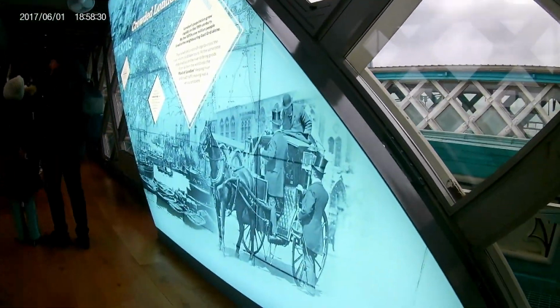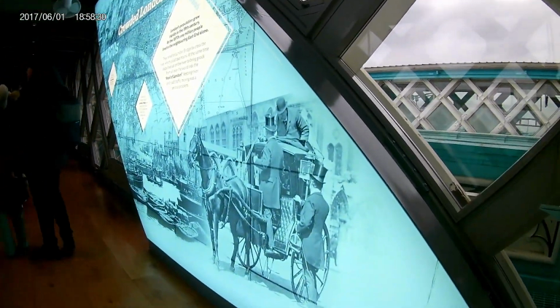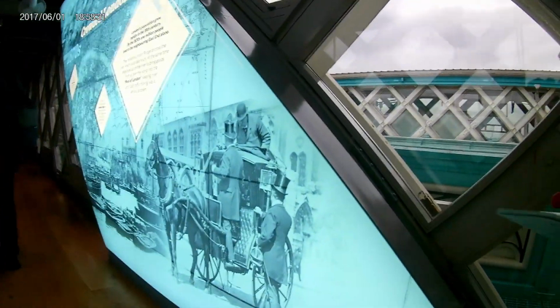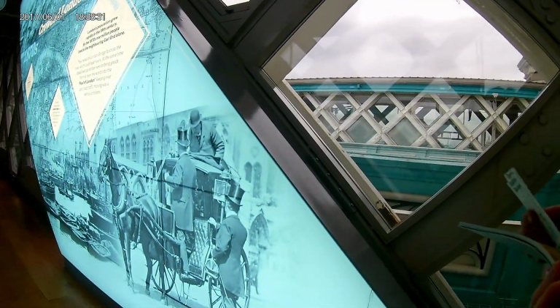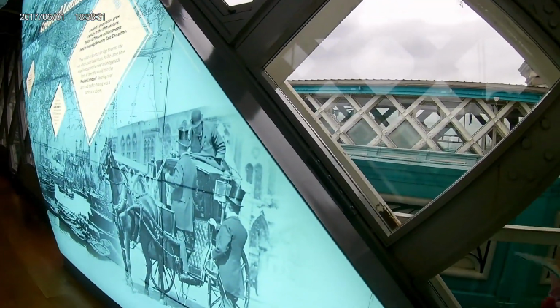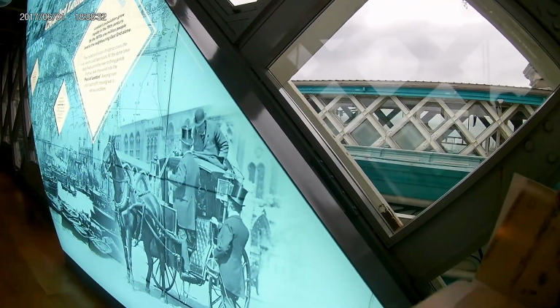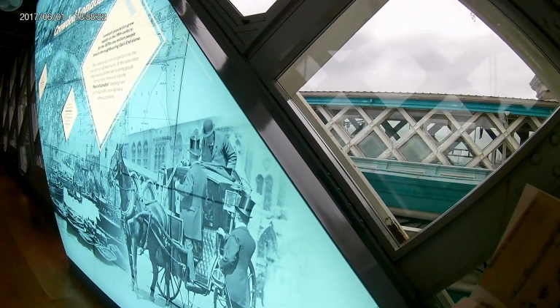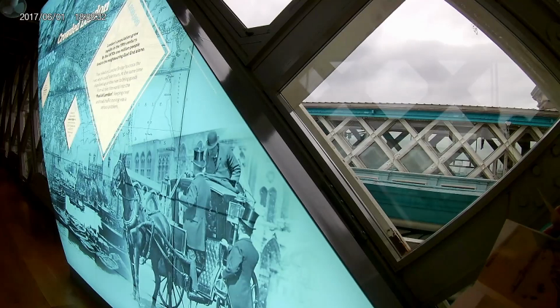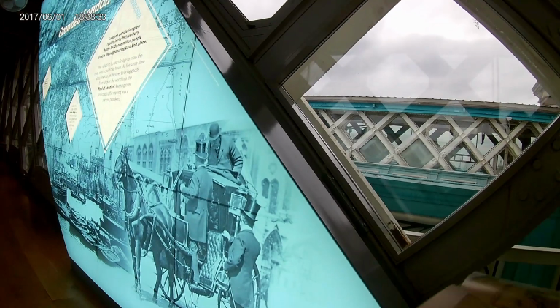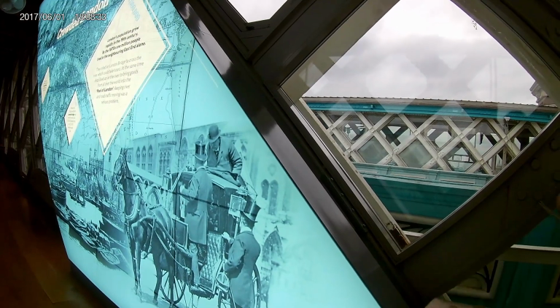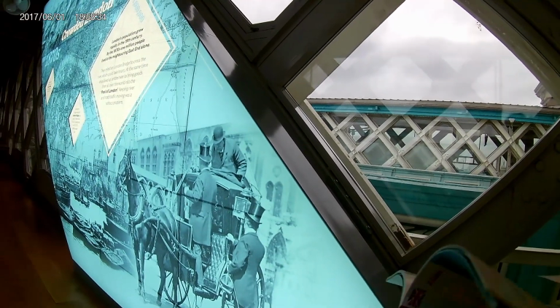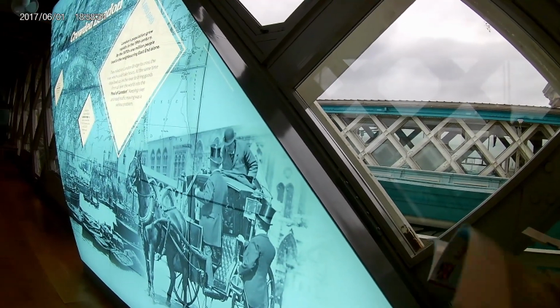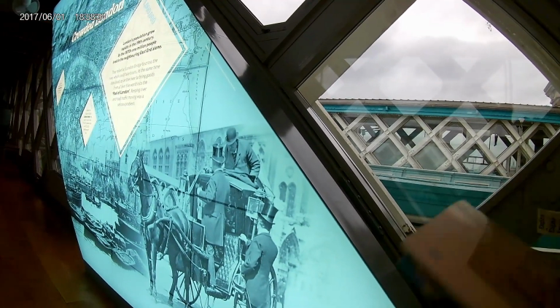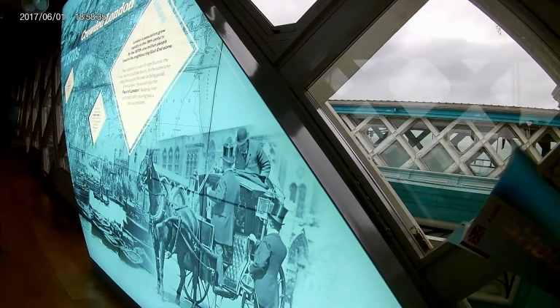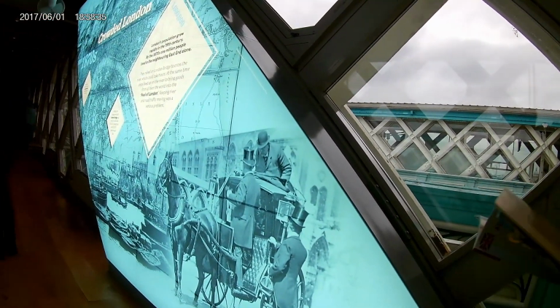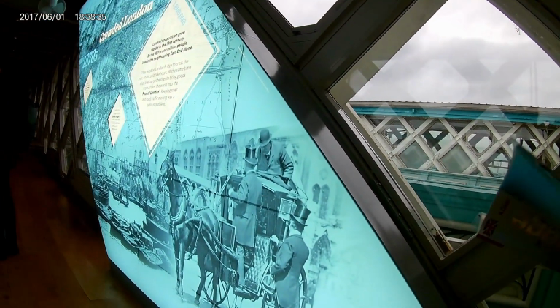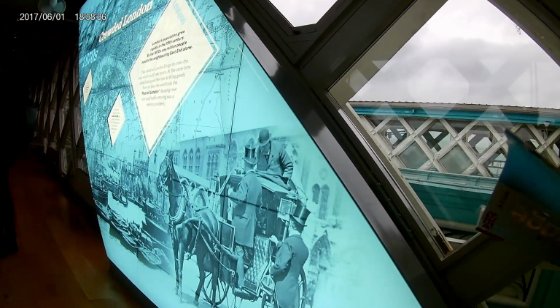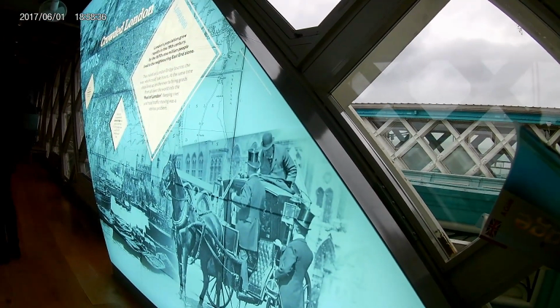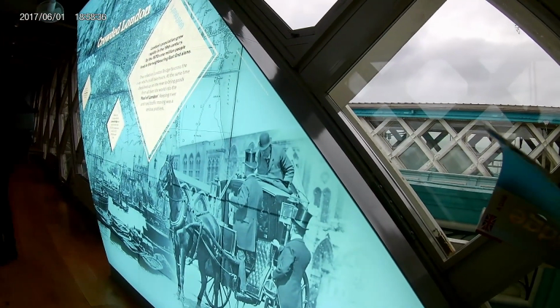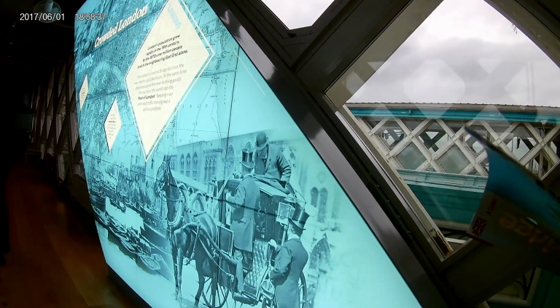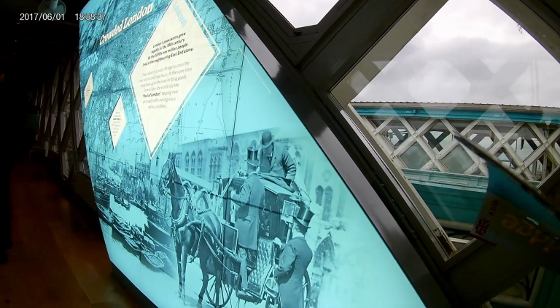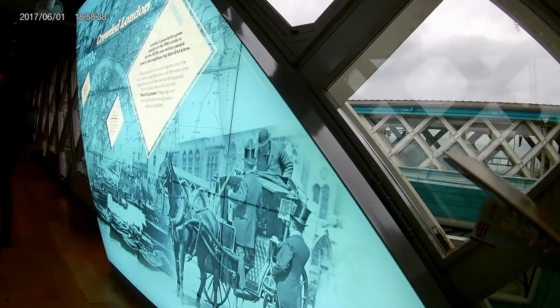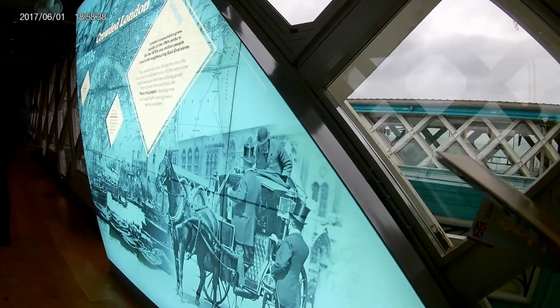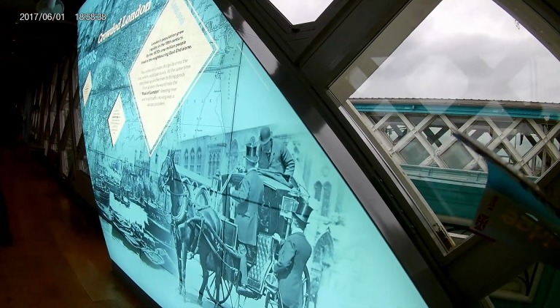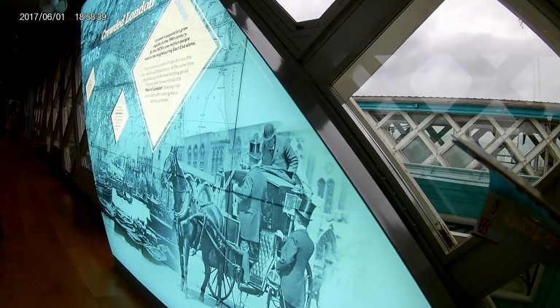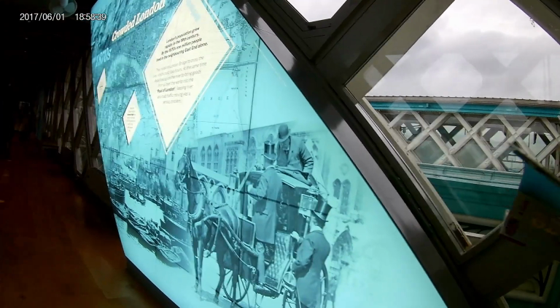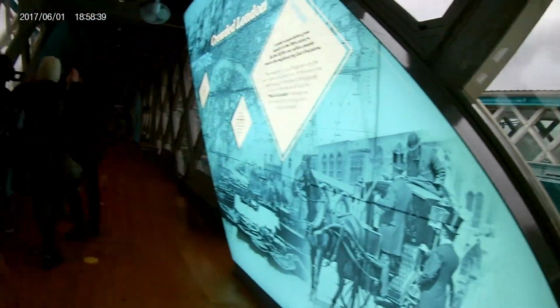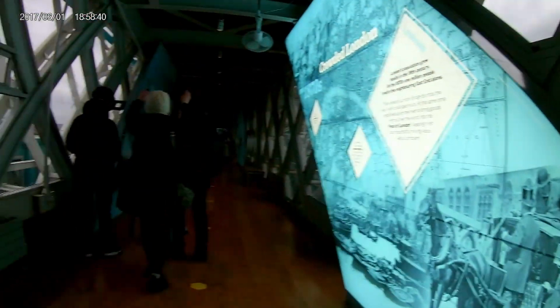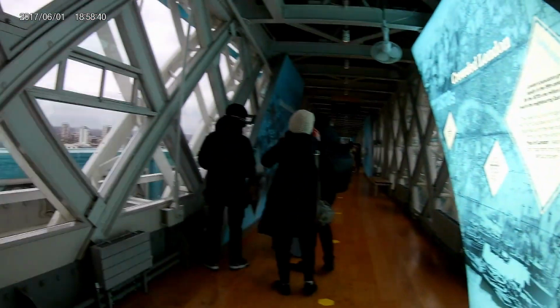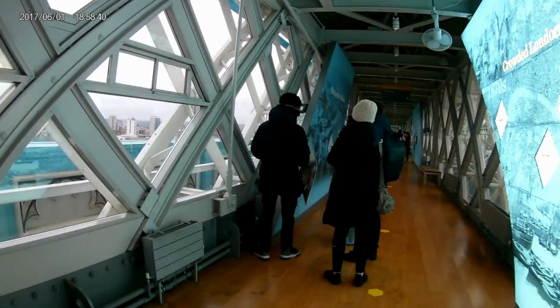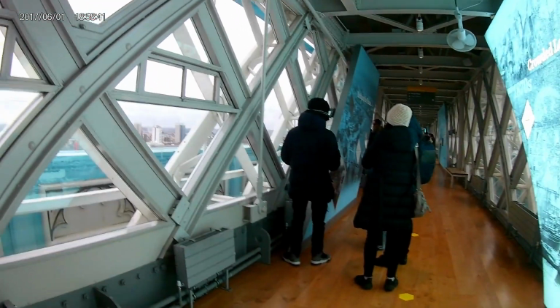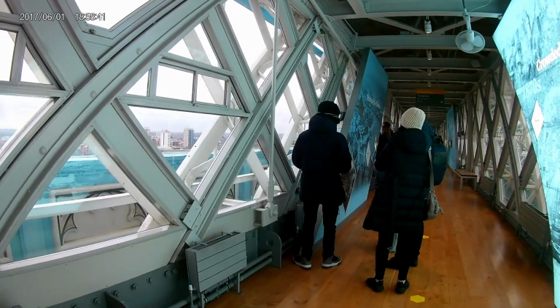Once you're upstairs you will first get a short introduction by the local guides and by way of a video, and once that's done you'll have the general picture of what Tower Bridge was about.